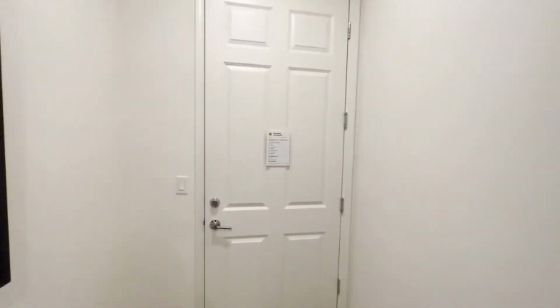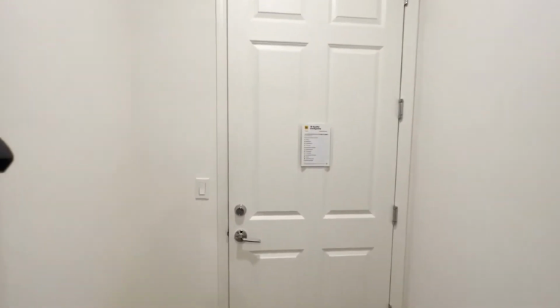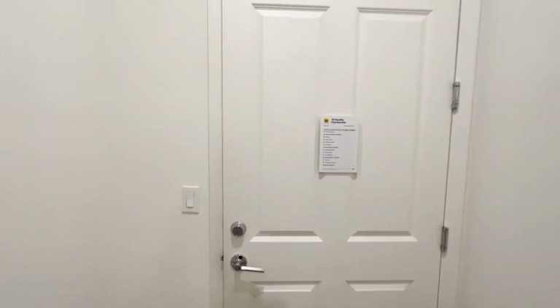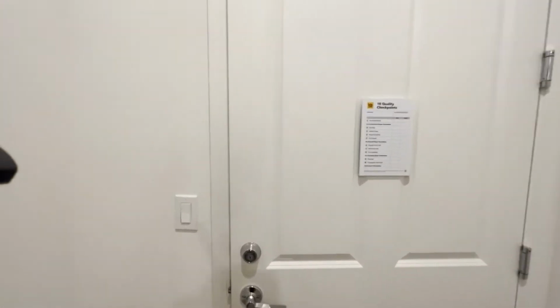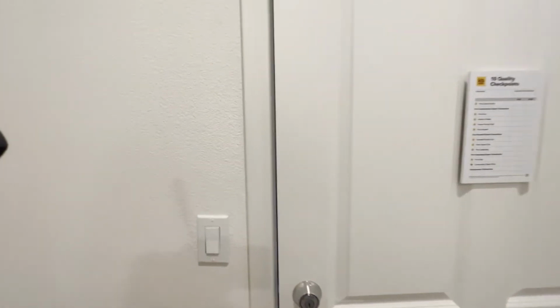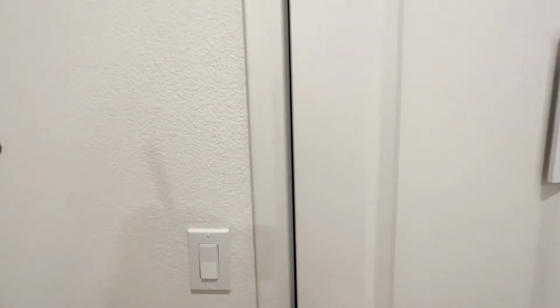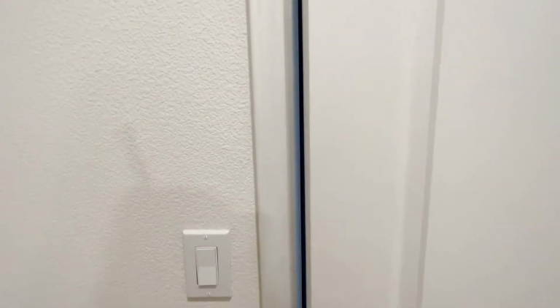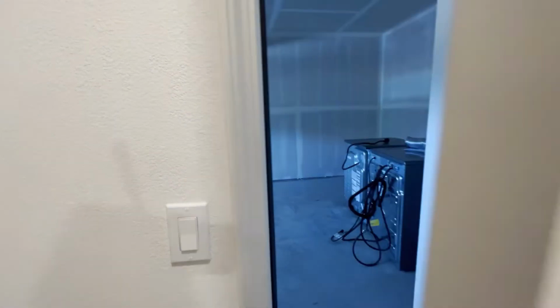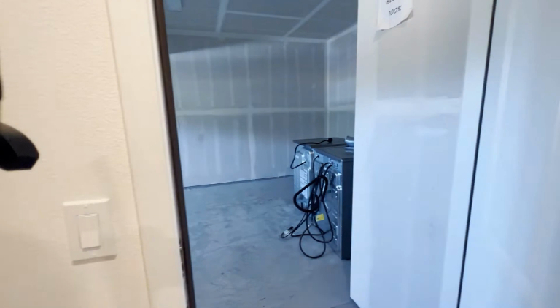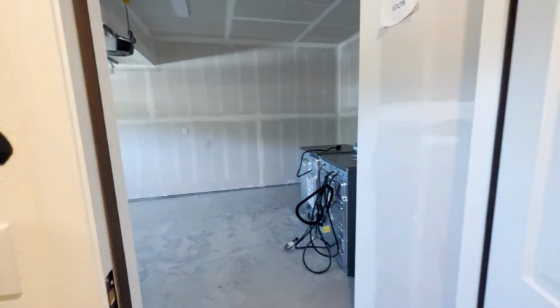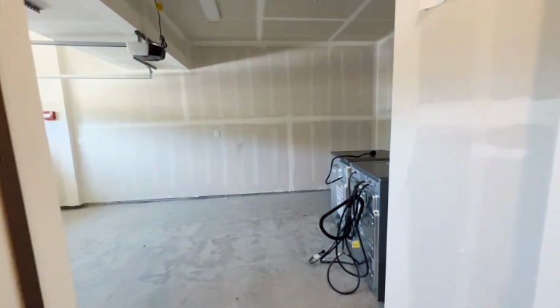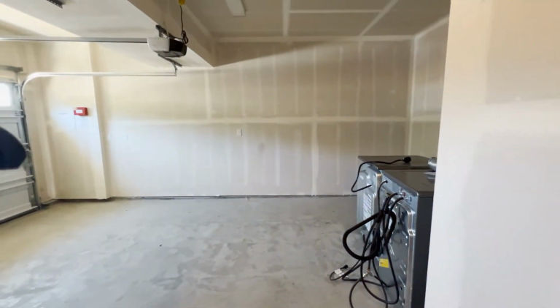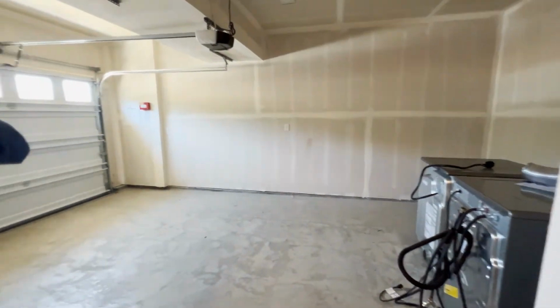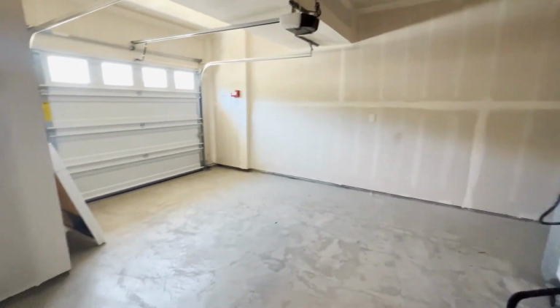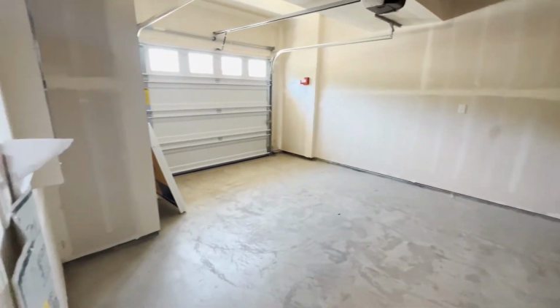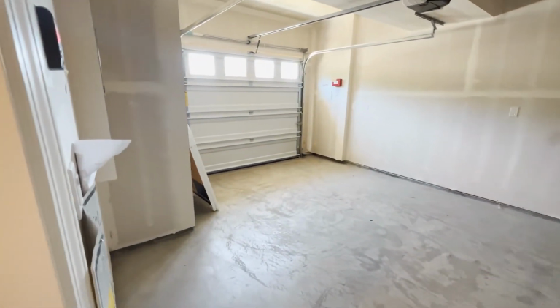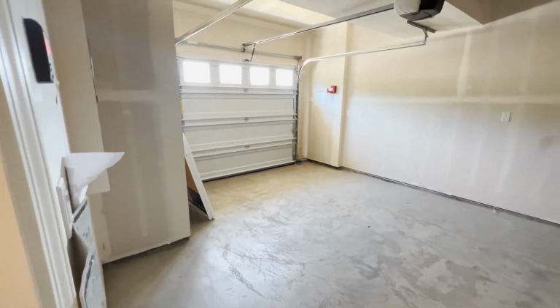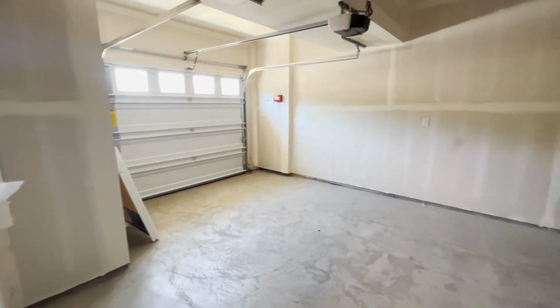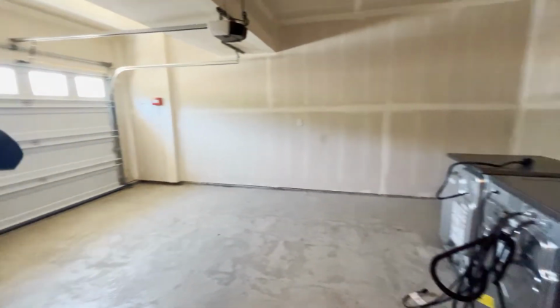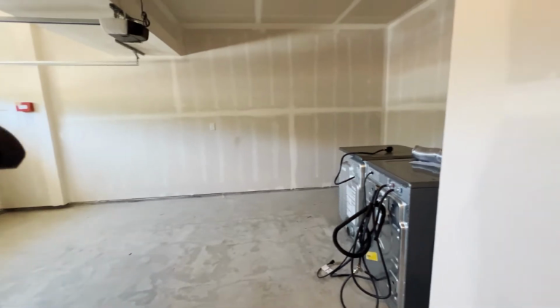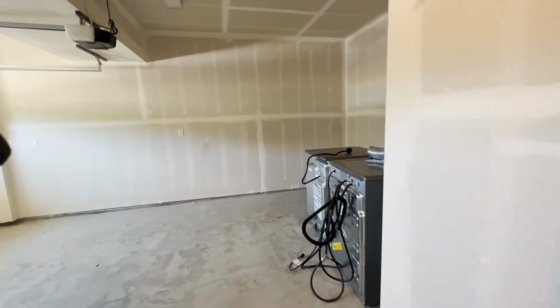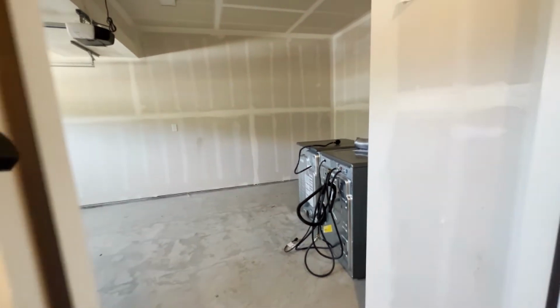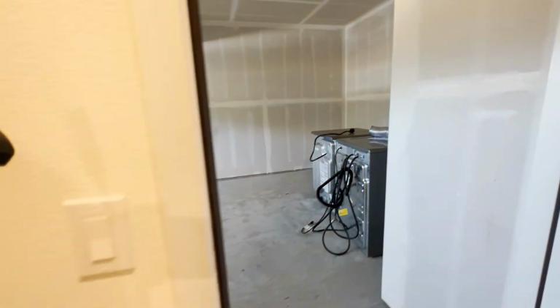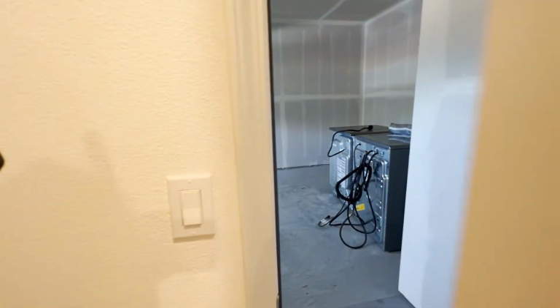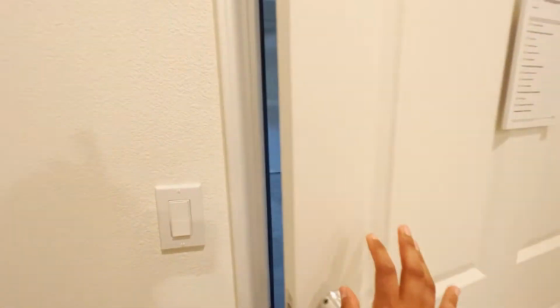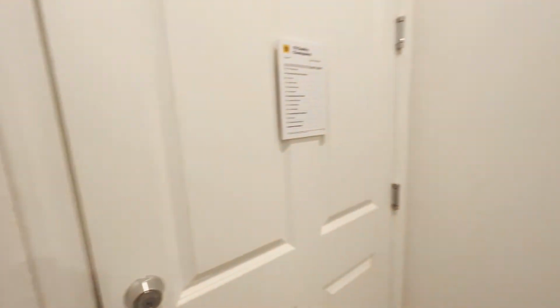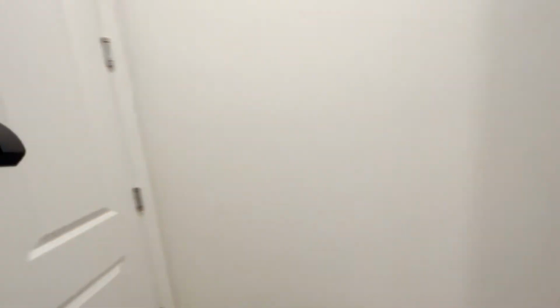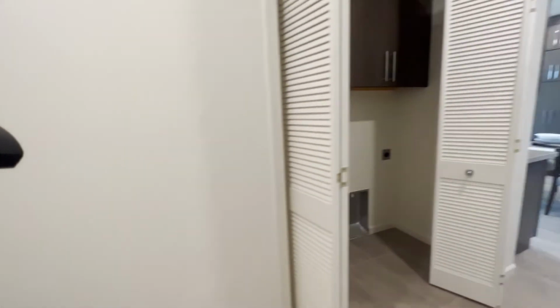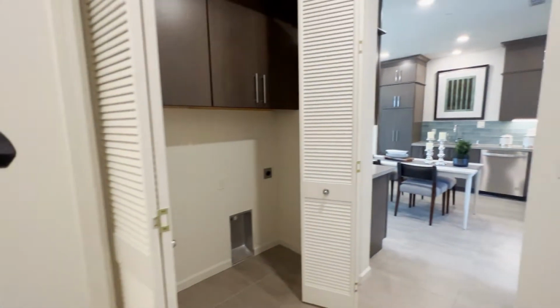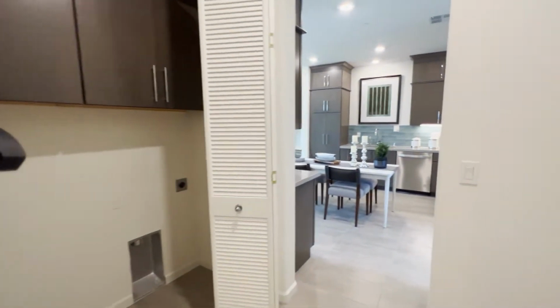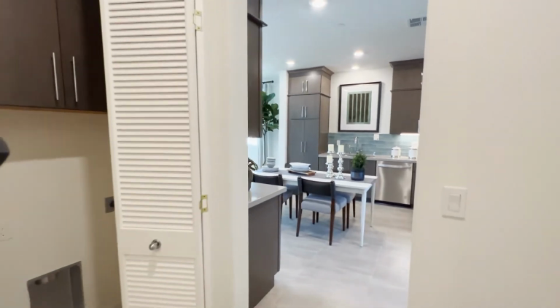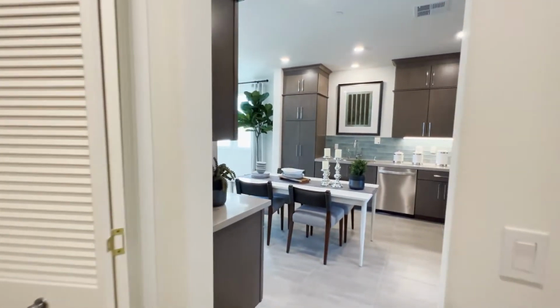I am not a sales agent for KB Home — I represent the buyer and the buyer's interests. Feel free to reach me at my email, which is in the description box below.